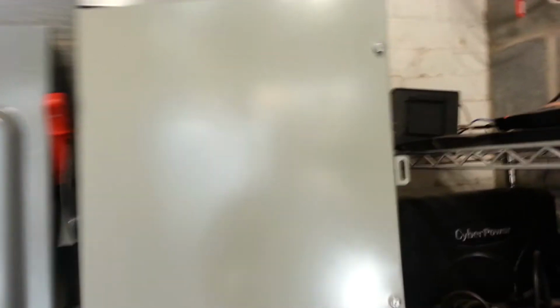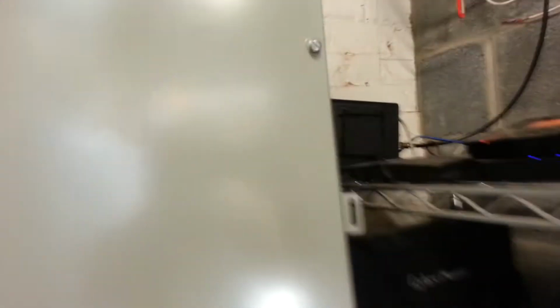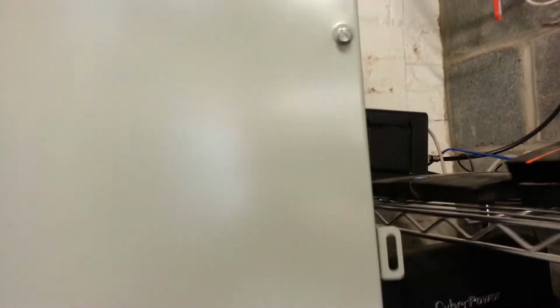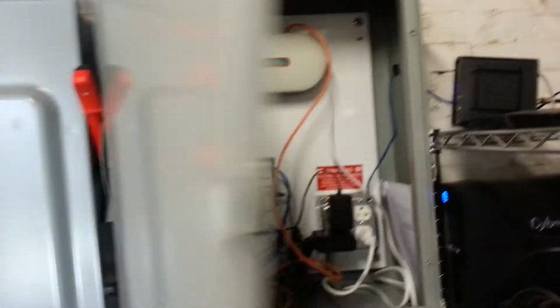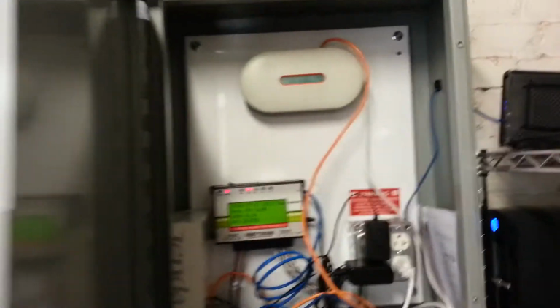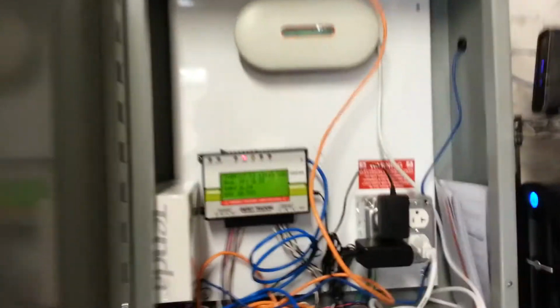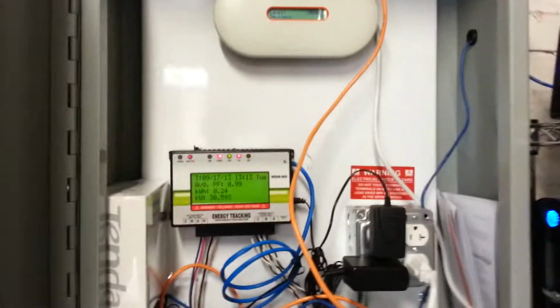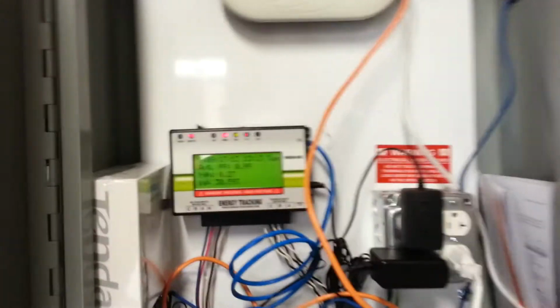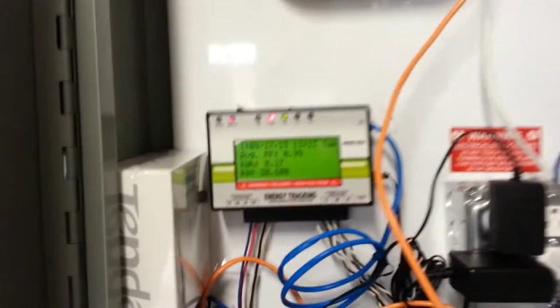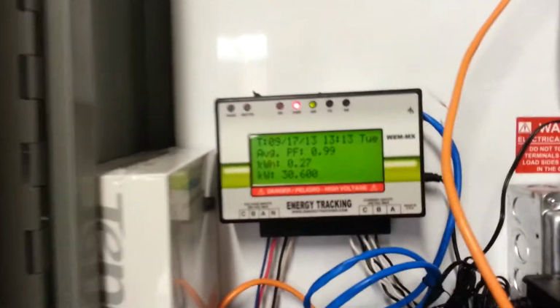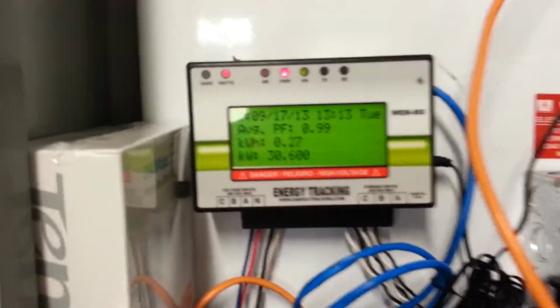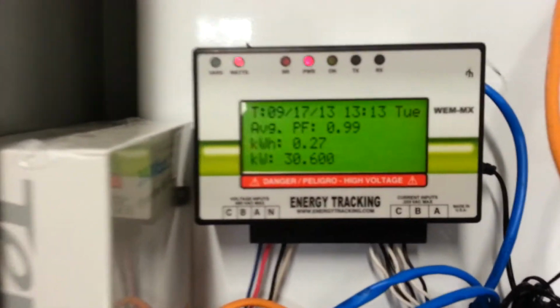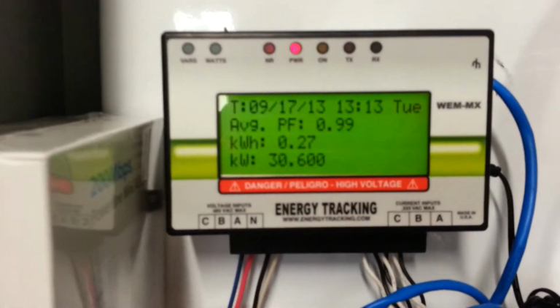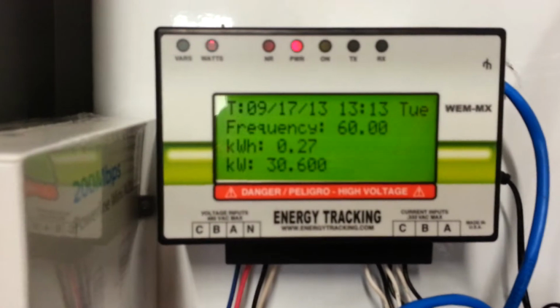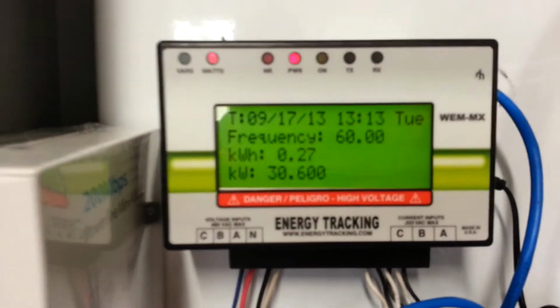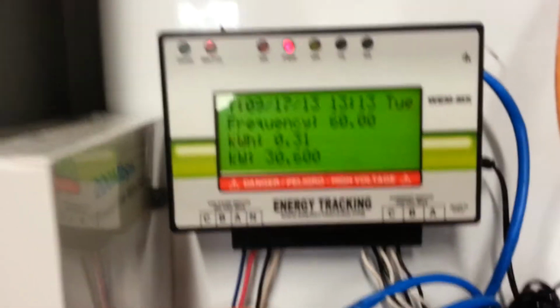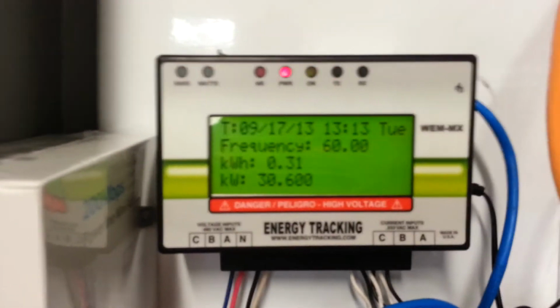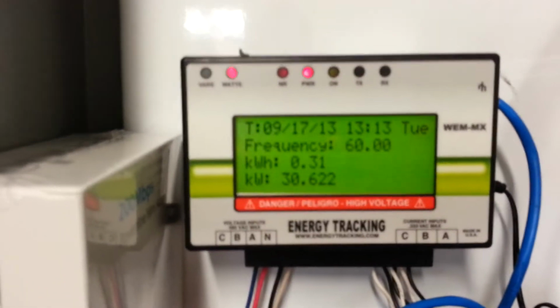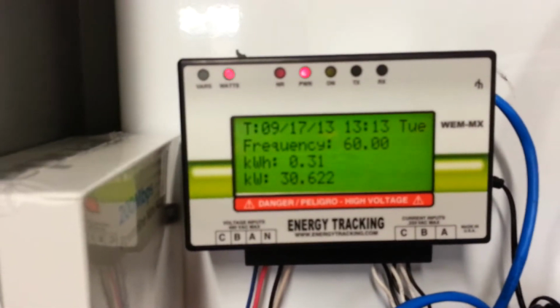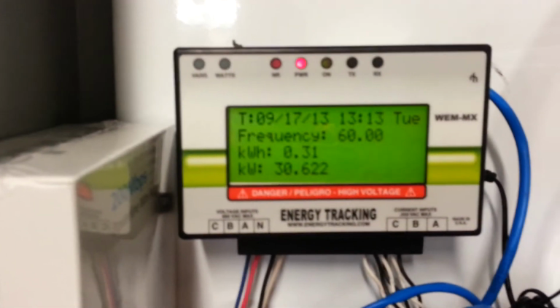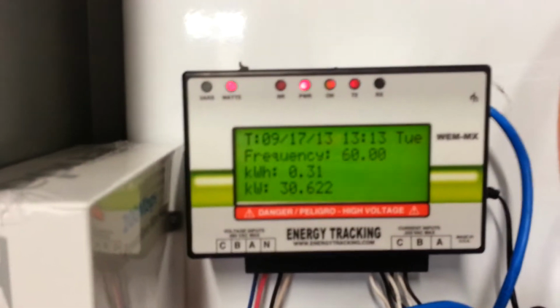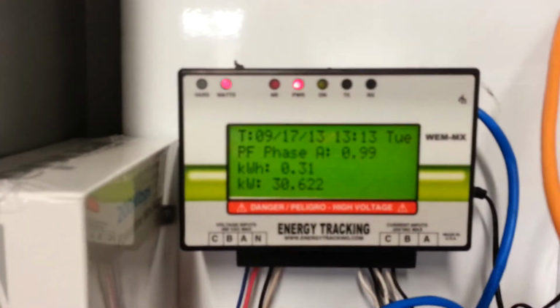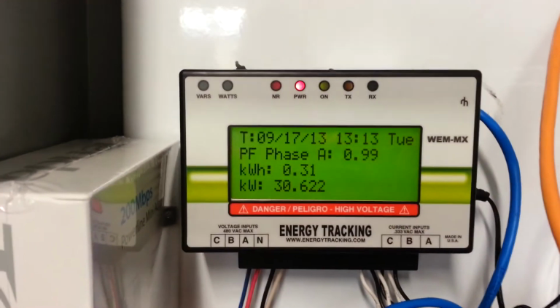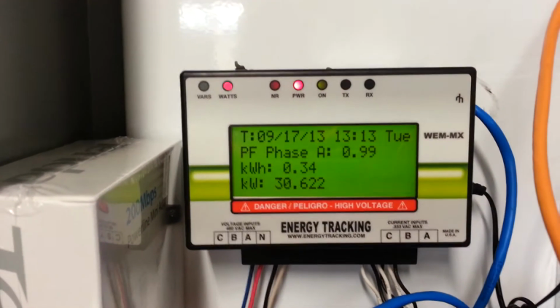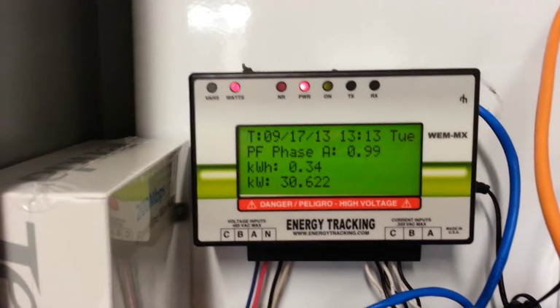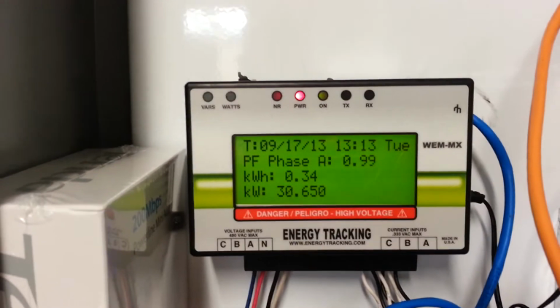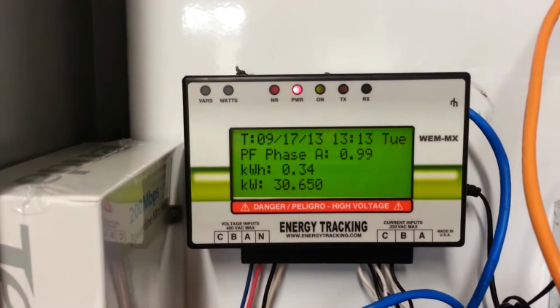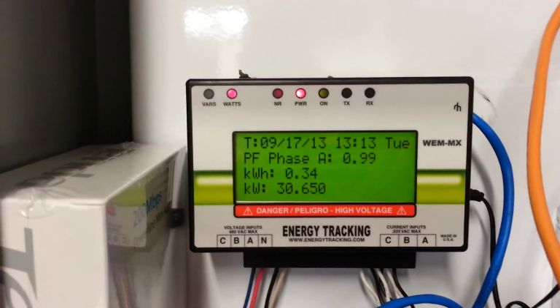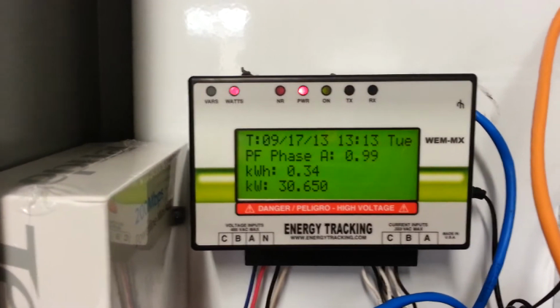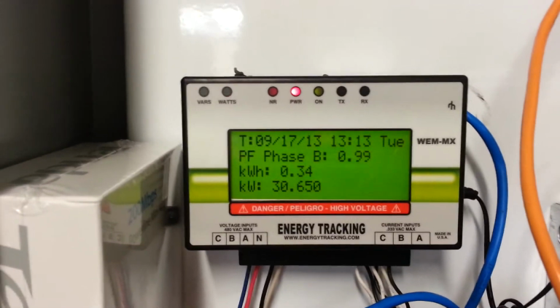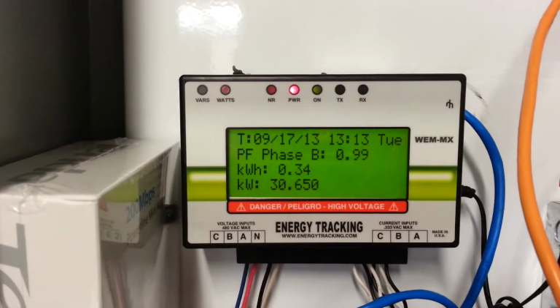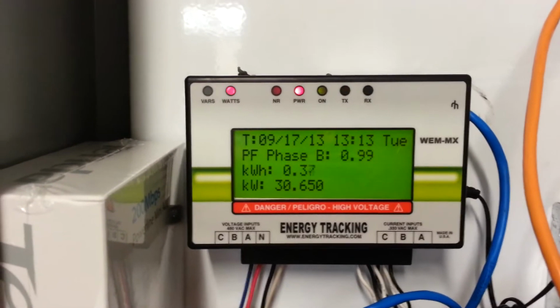Now if we look inside this cabinet here, we have our monitoring equipment. This is a revenue grade meter that tells us that as of this instant, we're generating about 30 kilowatts of energy off the solar.